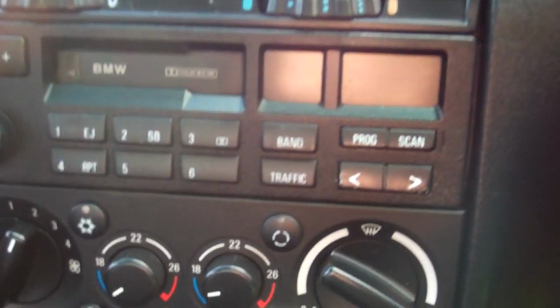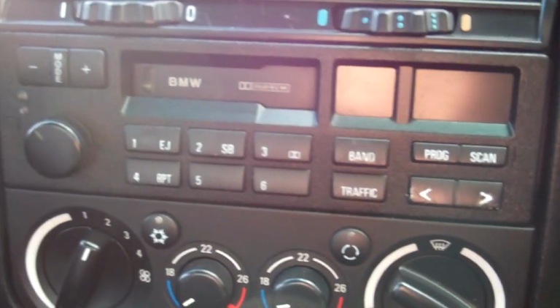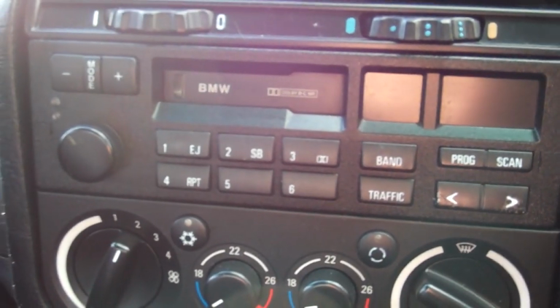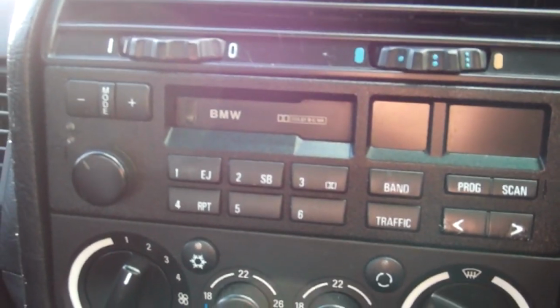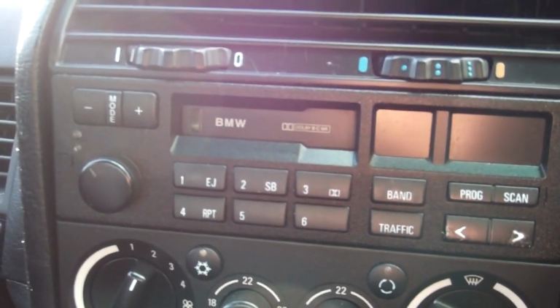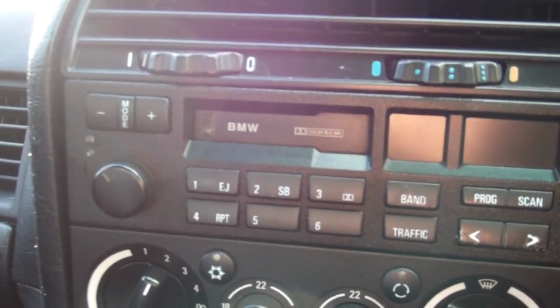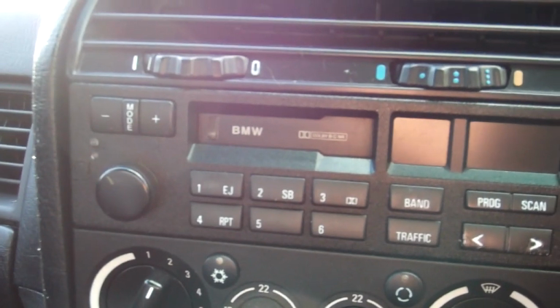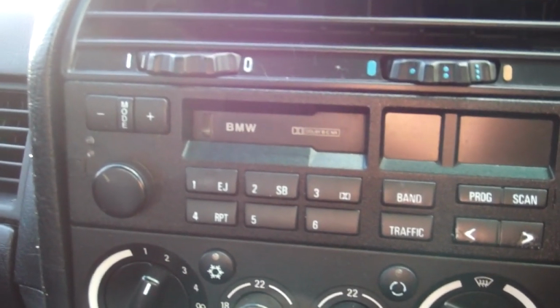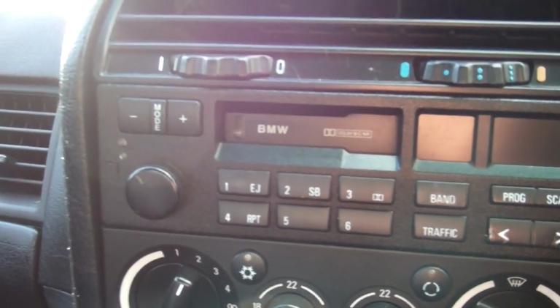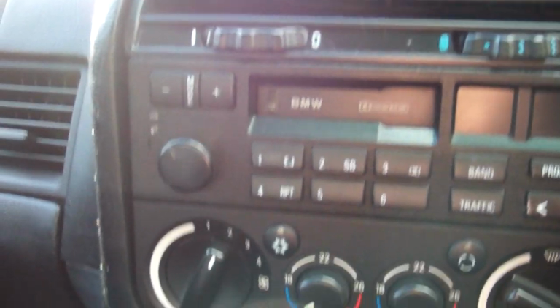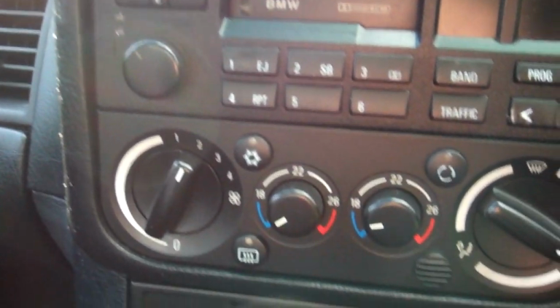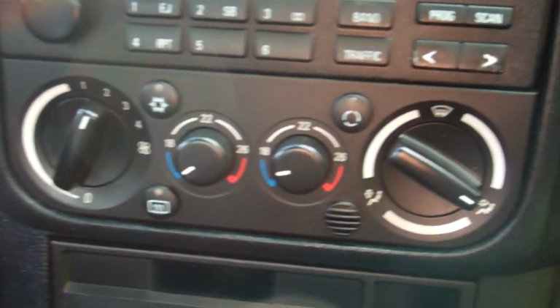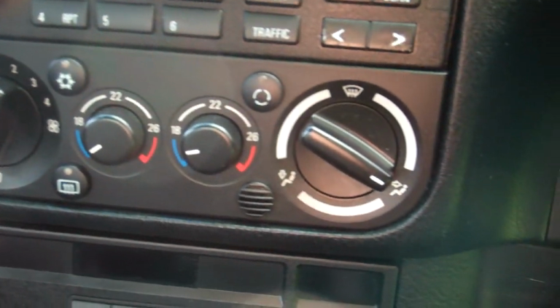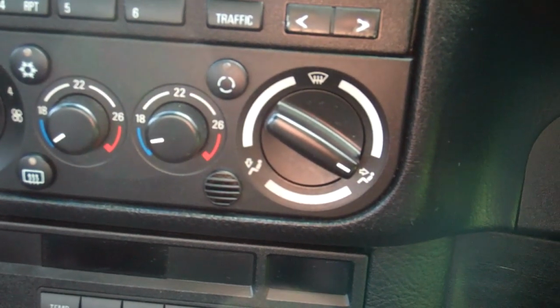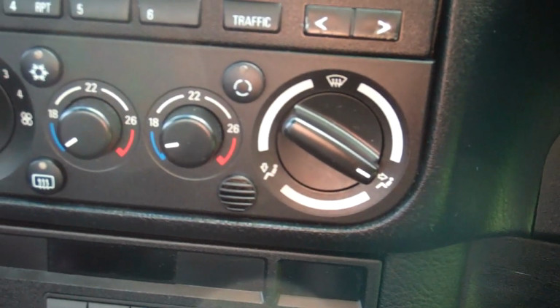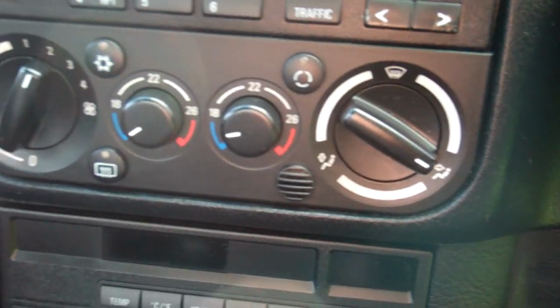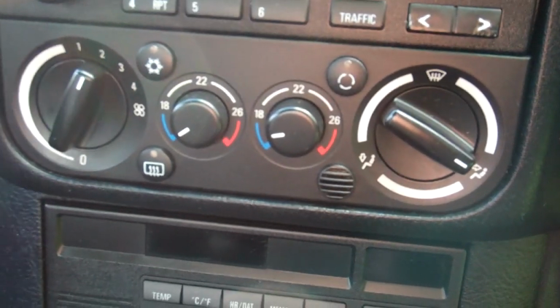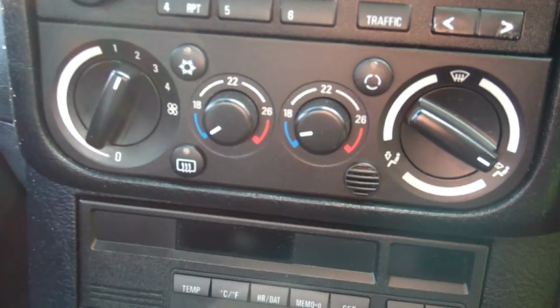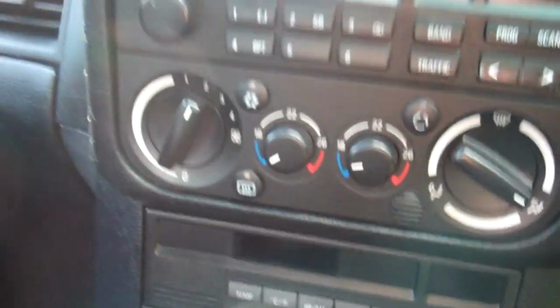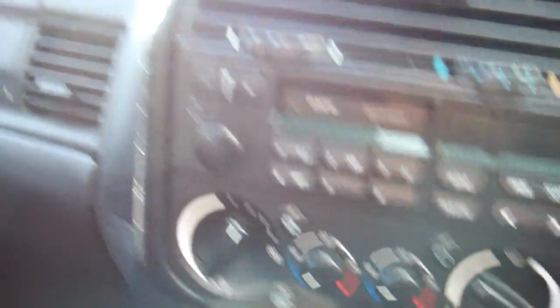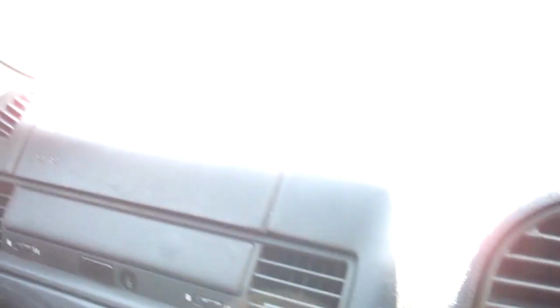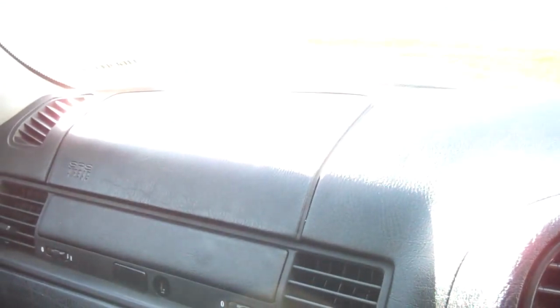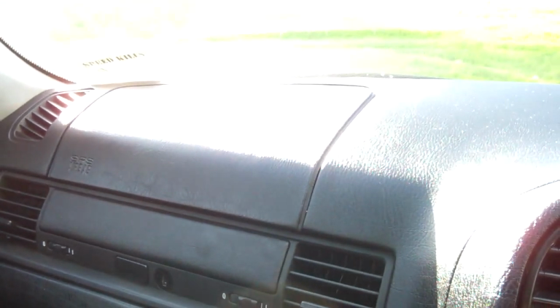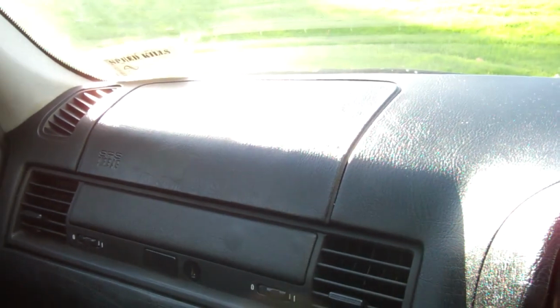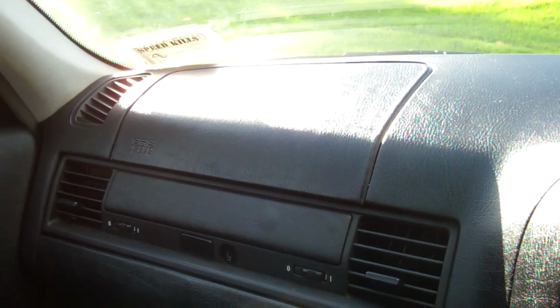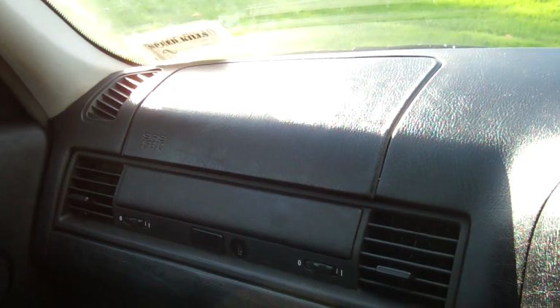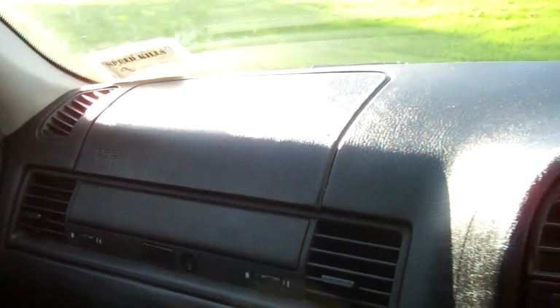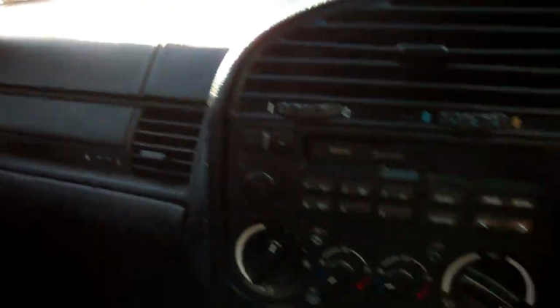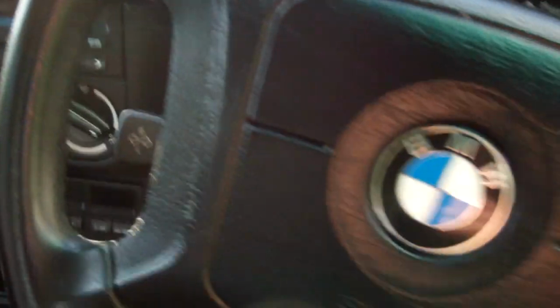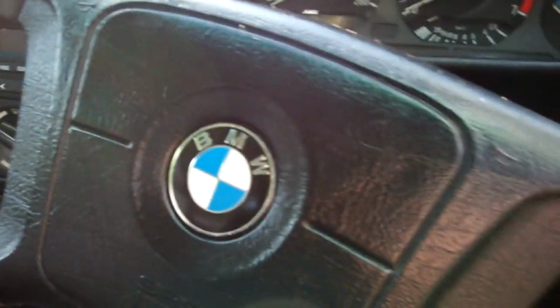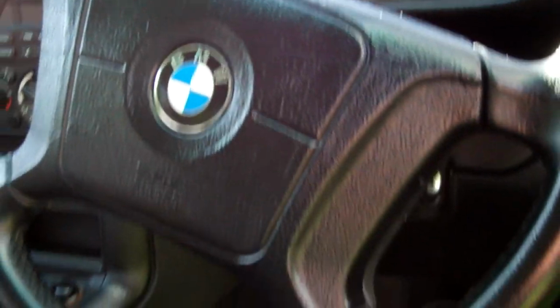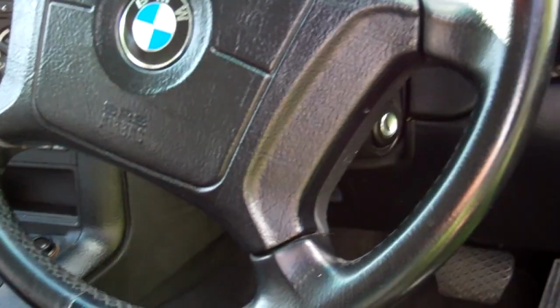Over here you've got your BMW factory tape radio player, obviously with the CD stacker in the boot. Air conditioning controls. Over there we have a passenger's airbag and a driver's airbag.